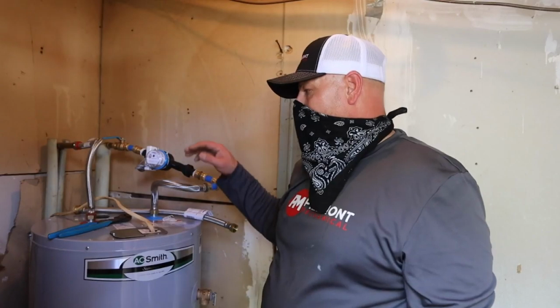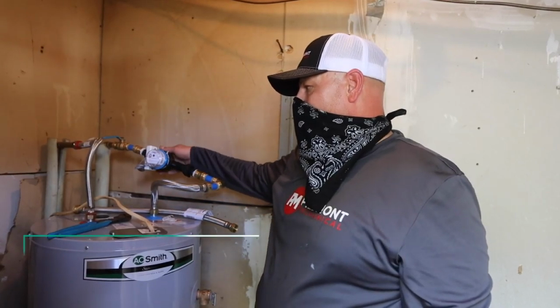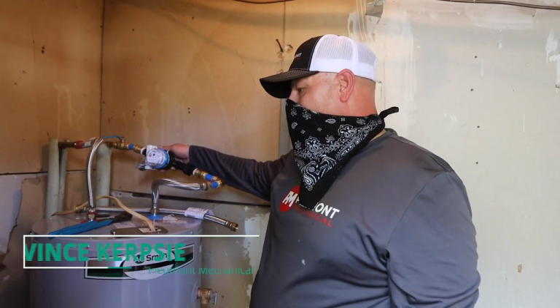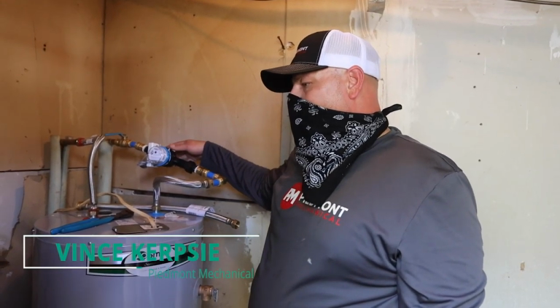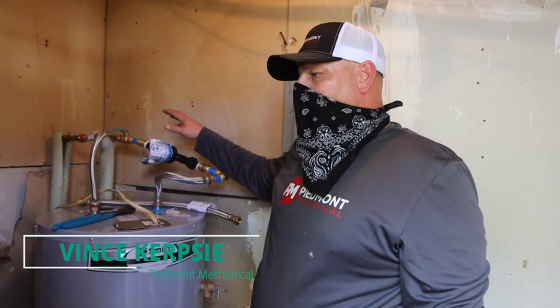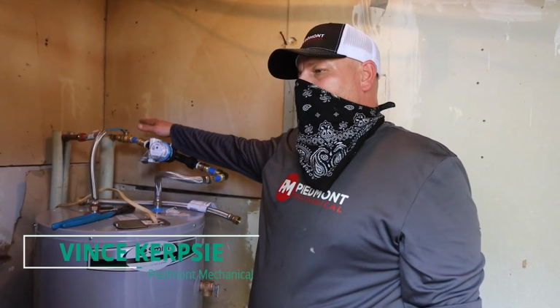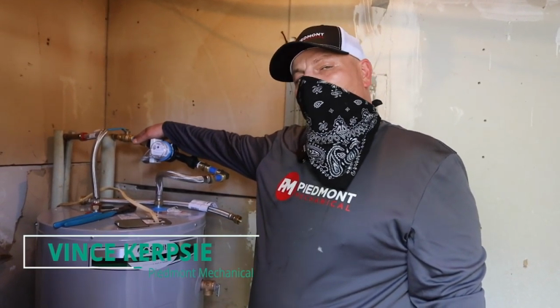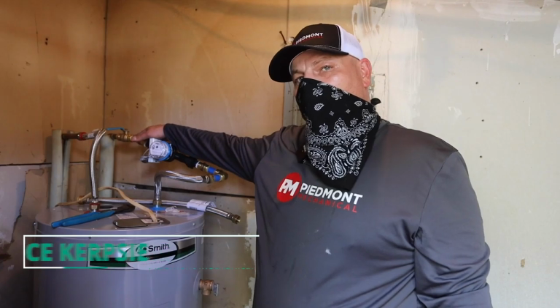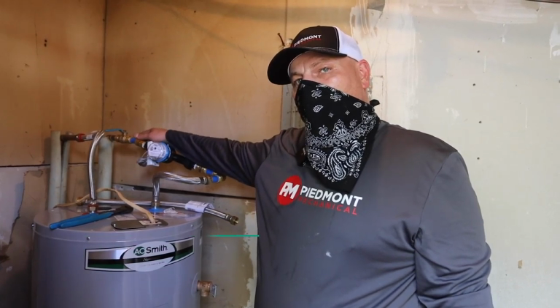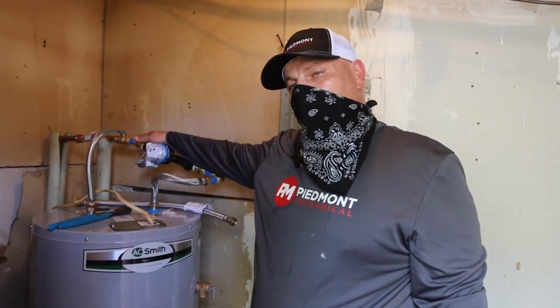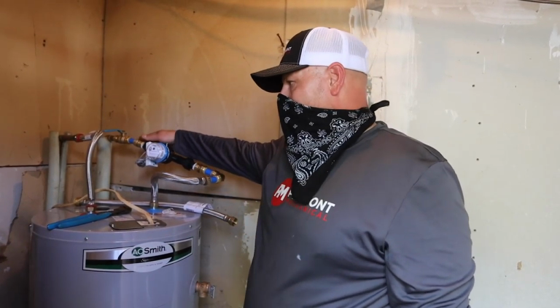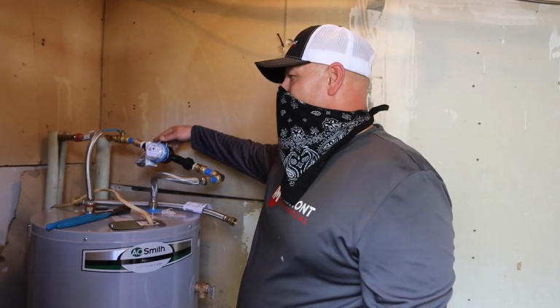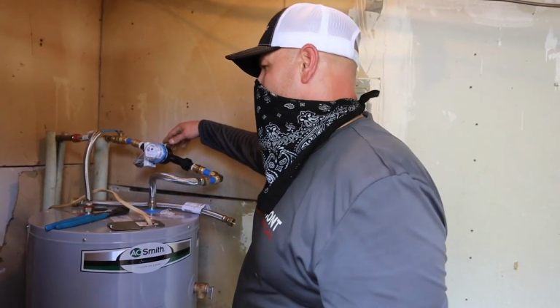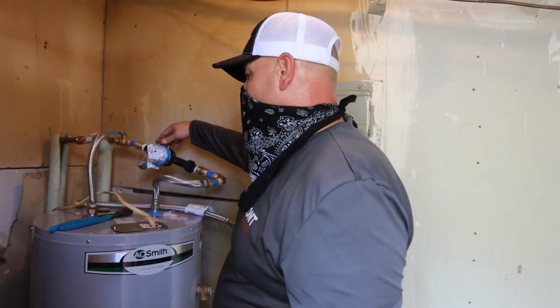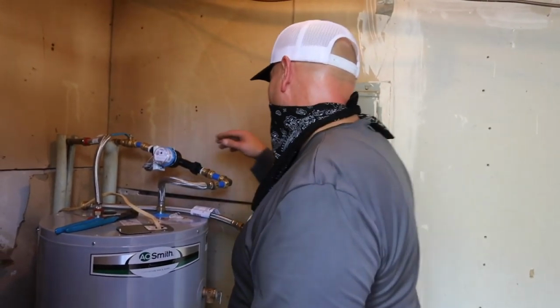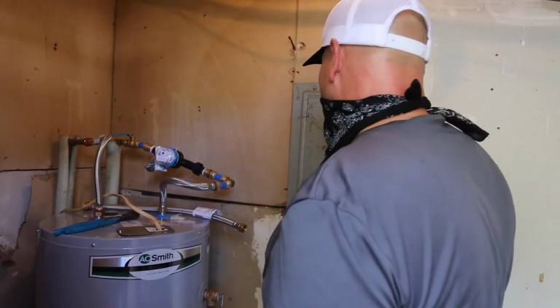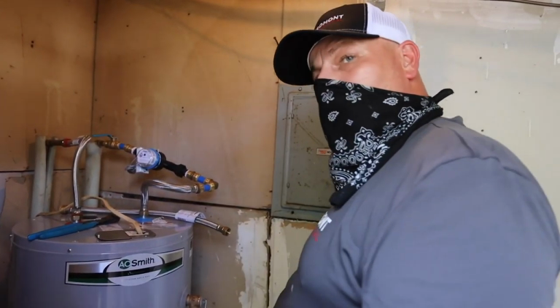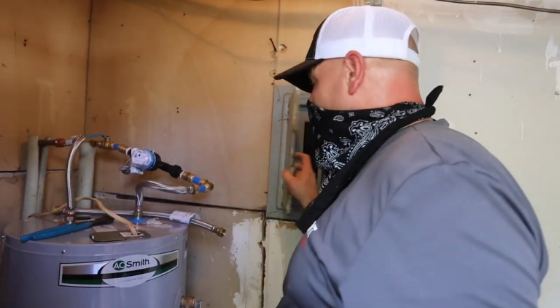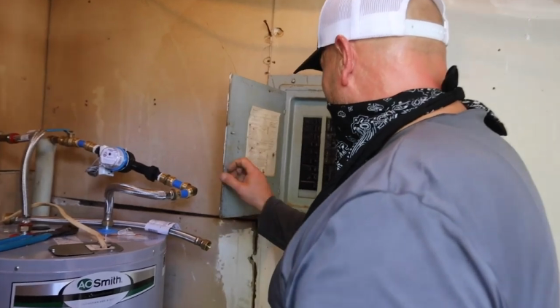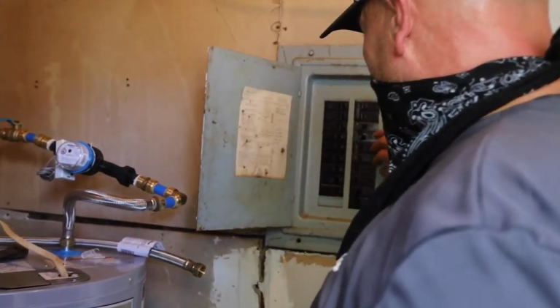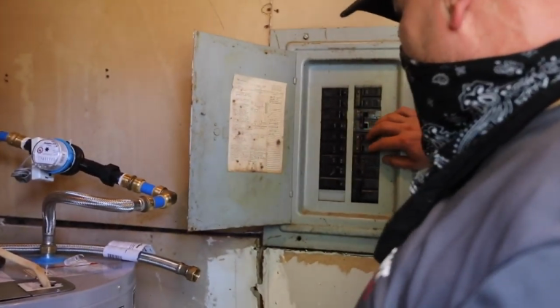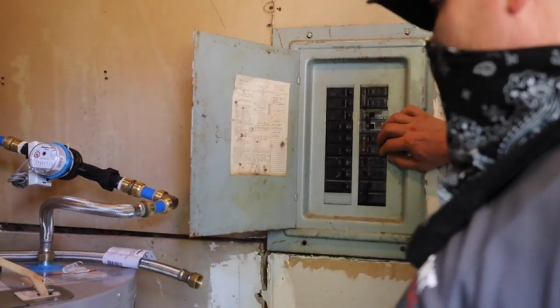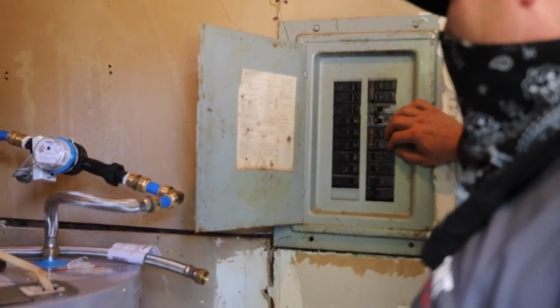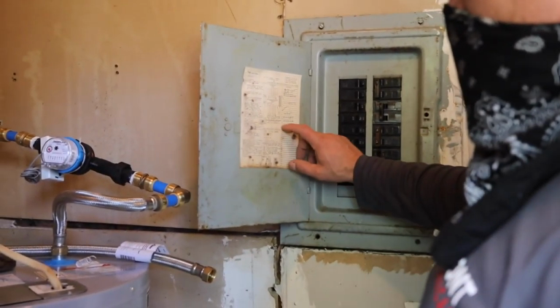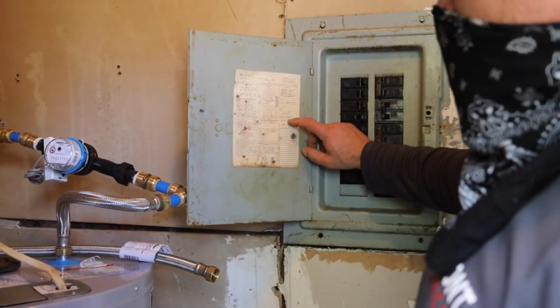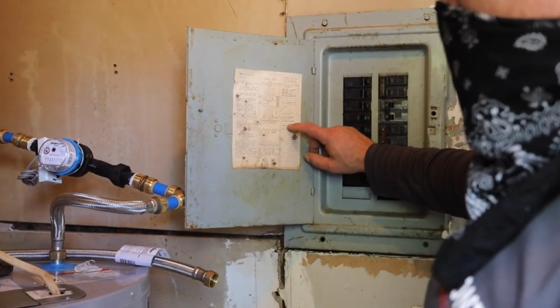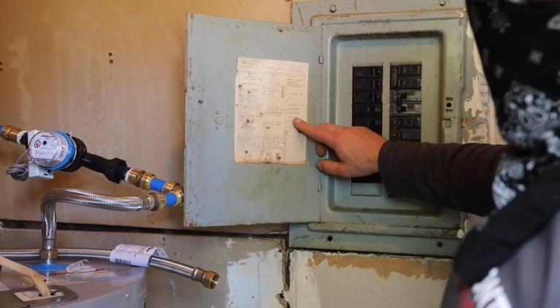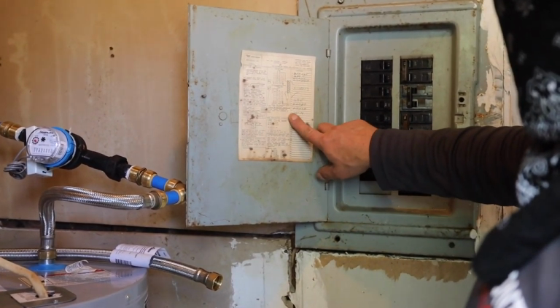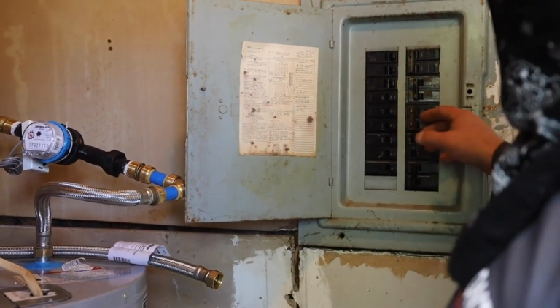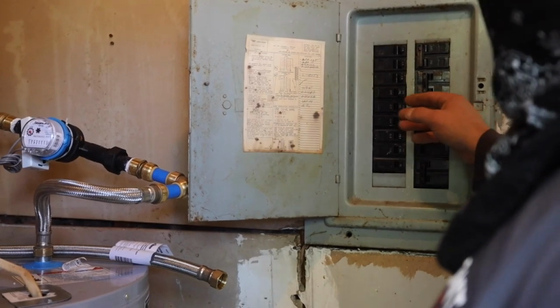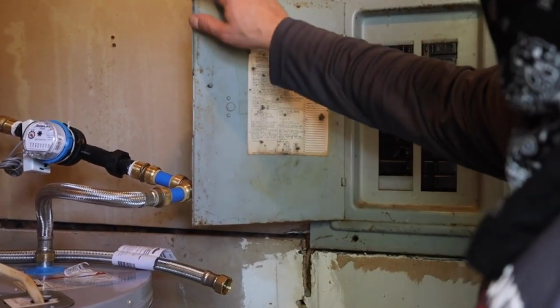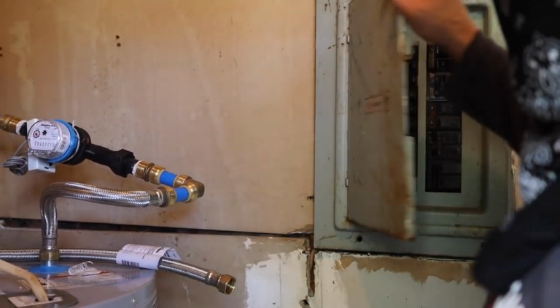We're going to show you how to turn off a water heater in the event you have a leak. The first thing you want to do is locate your breaker. In this case it's here — it's typically marked inside of the box. You want to turn that off.